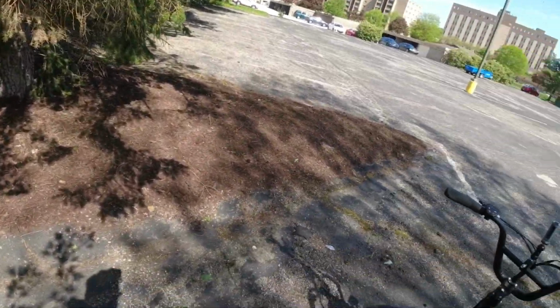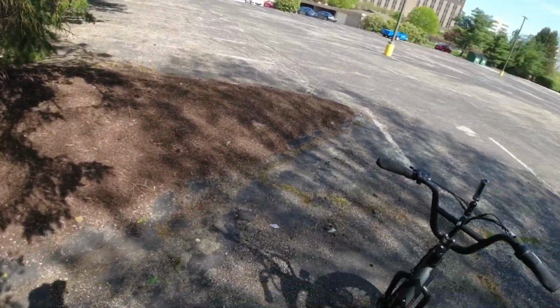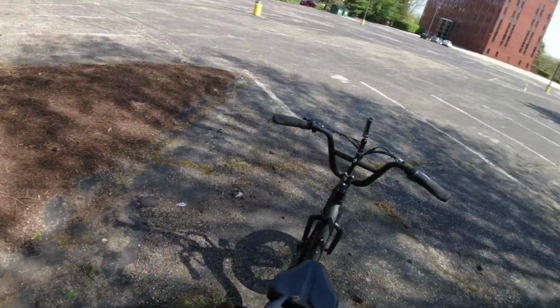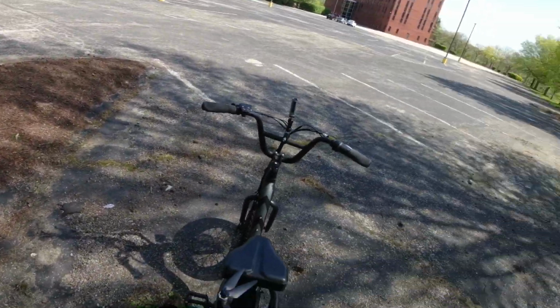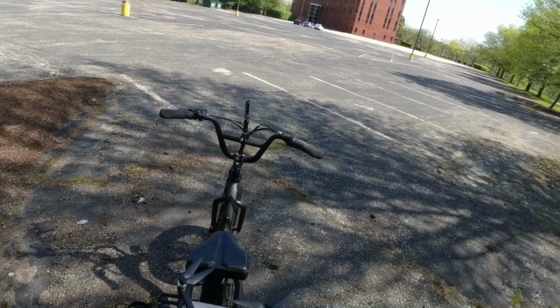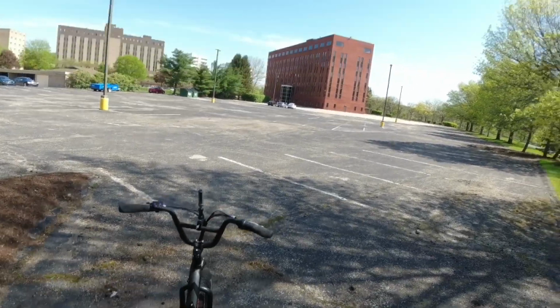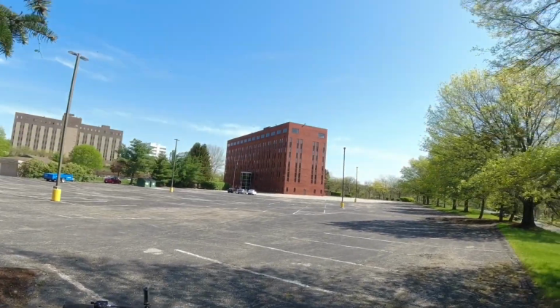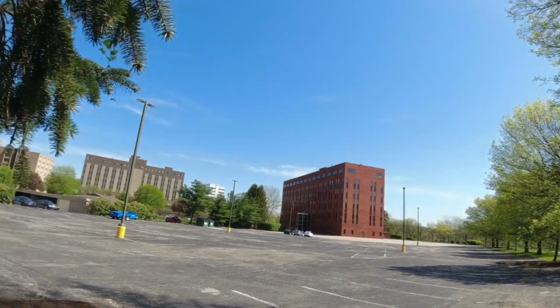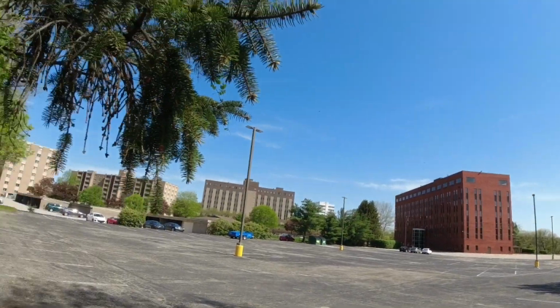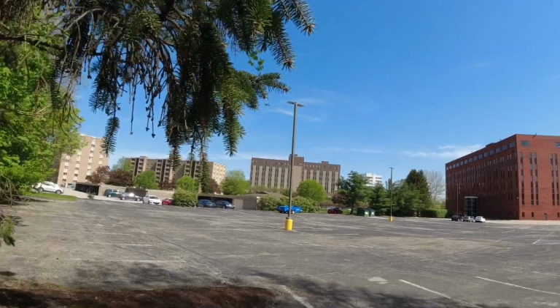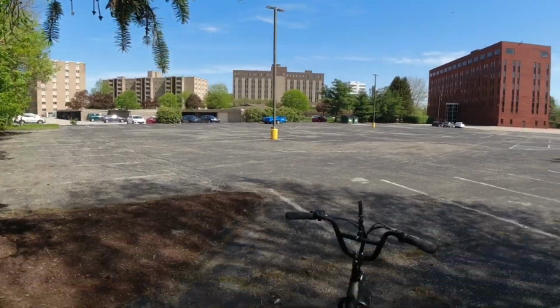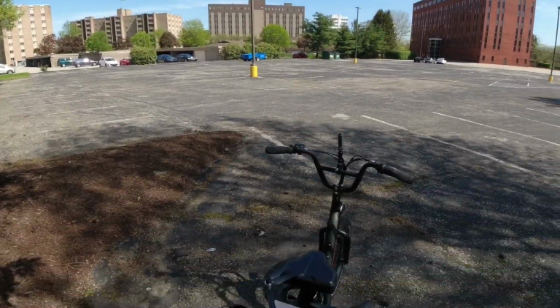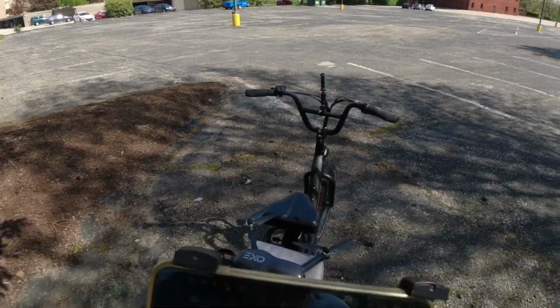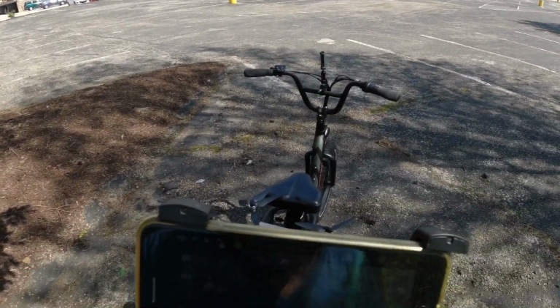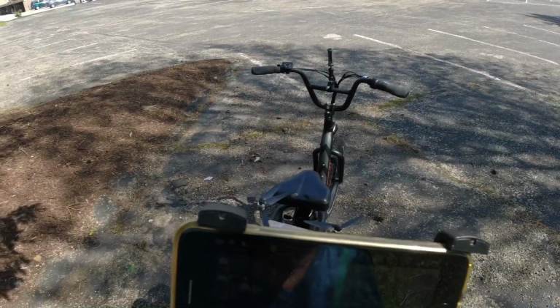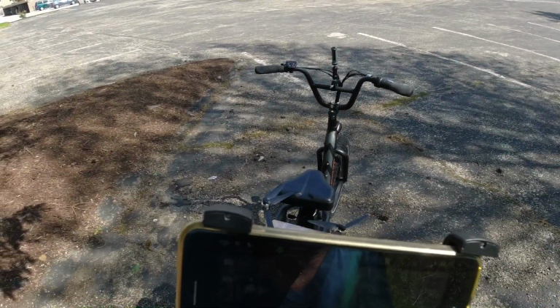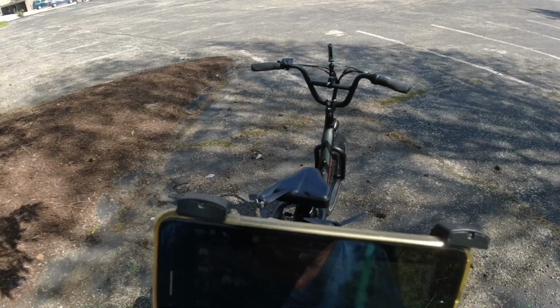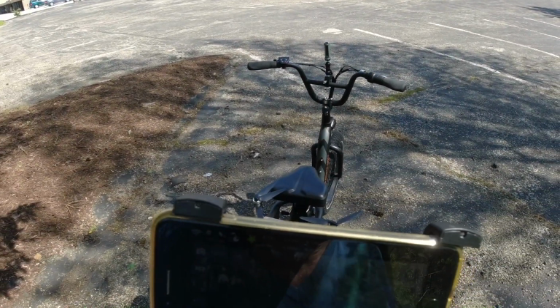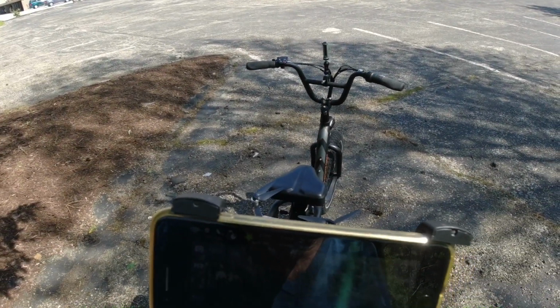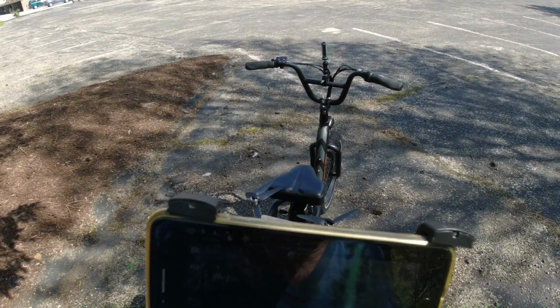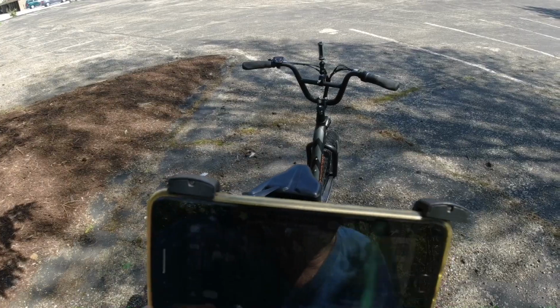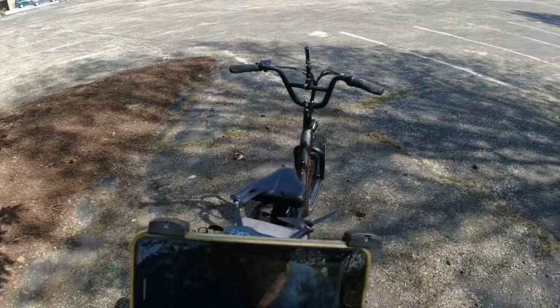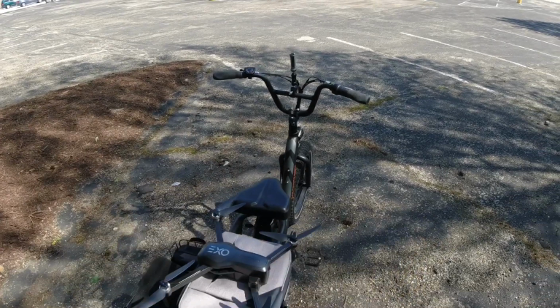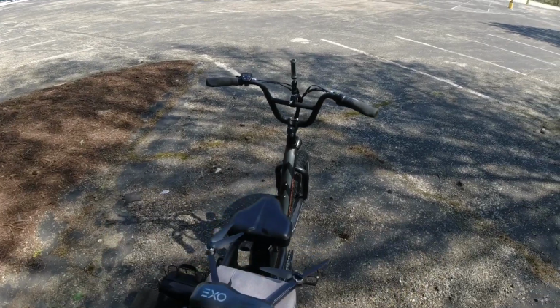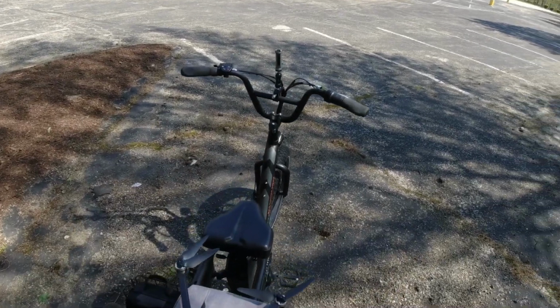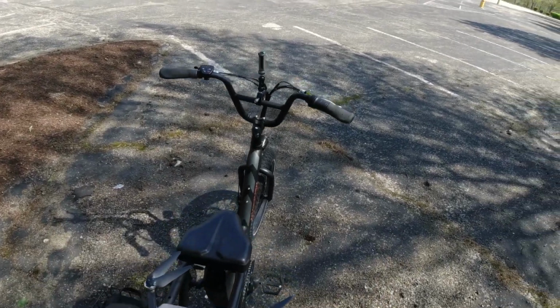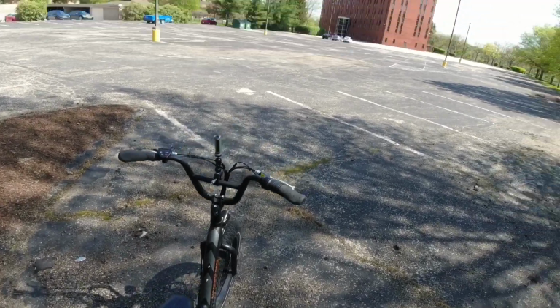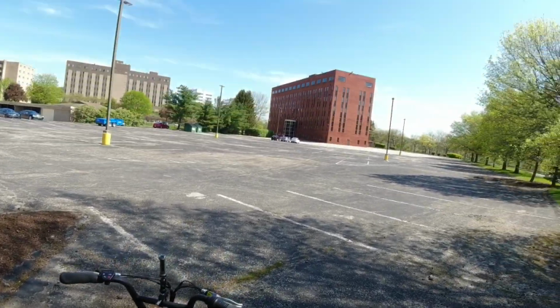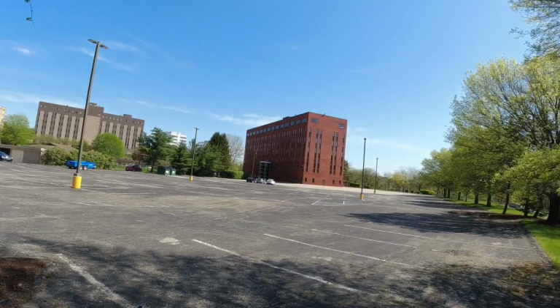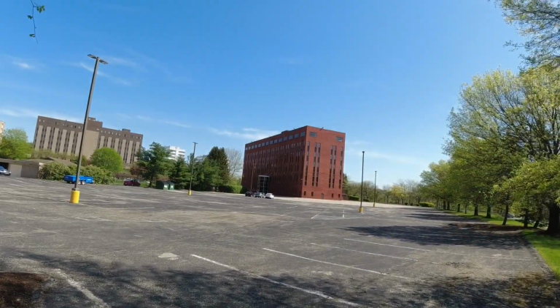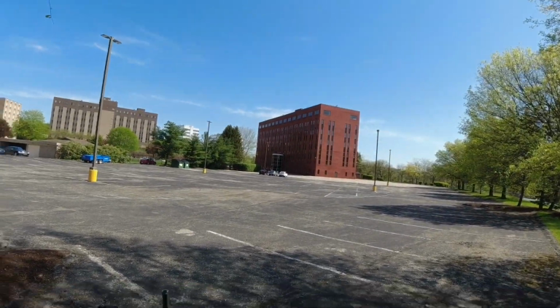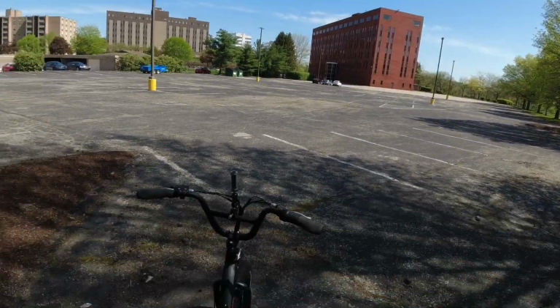All right guys, there you go. I'll put the little timer in there so we can see what the flight time is — I'm going to say it's going to be around ten minutes. It says low battery. I'll talk to you later, have a nice day.